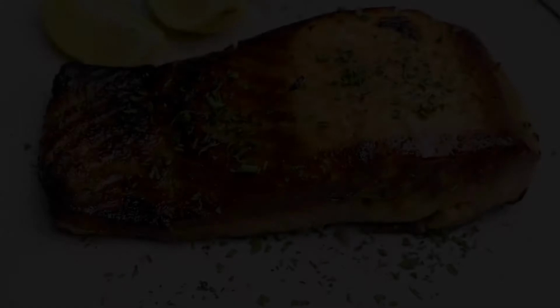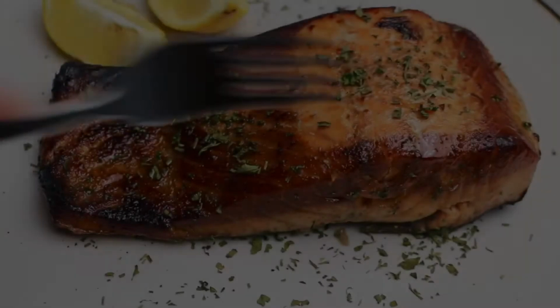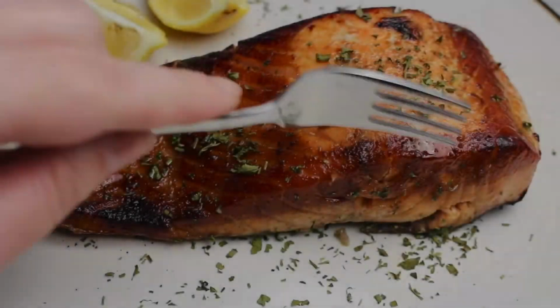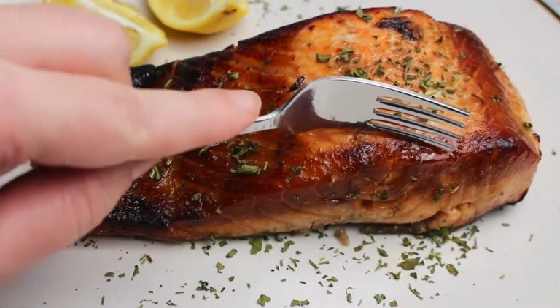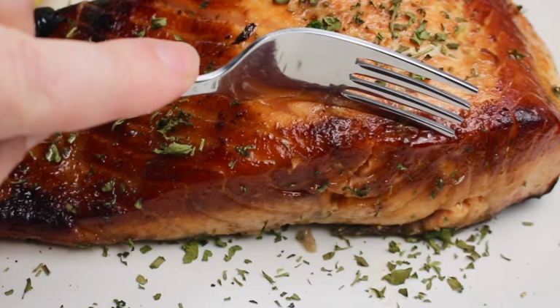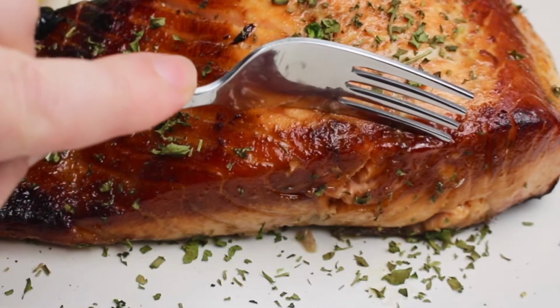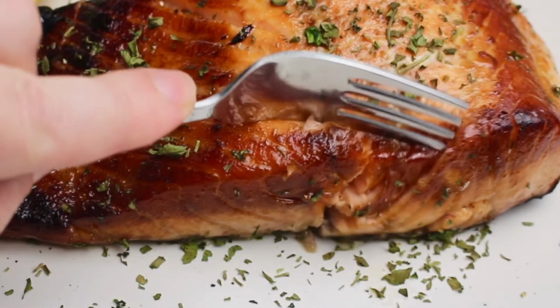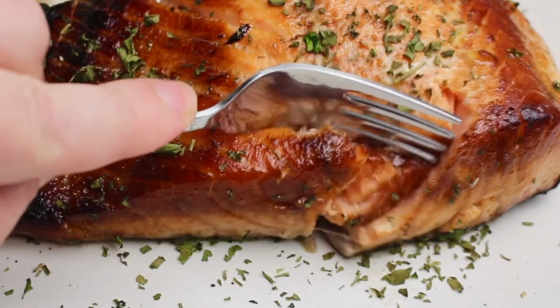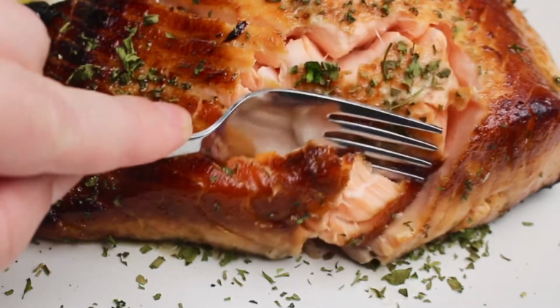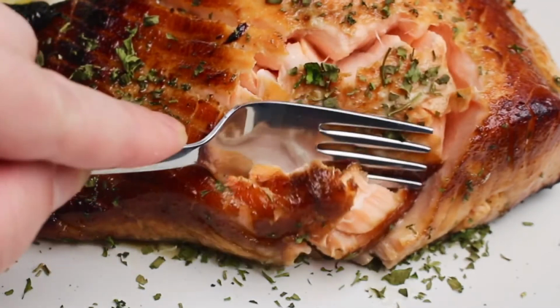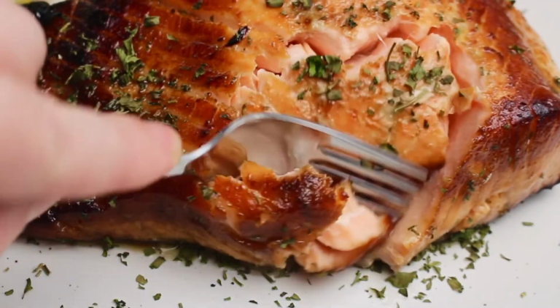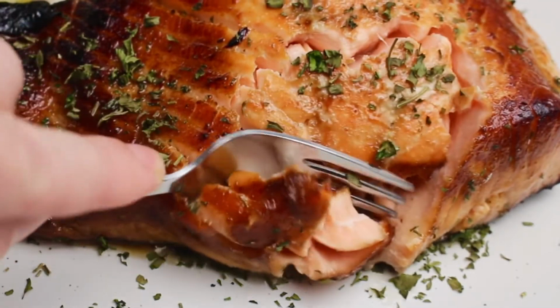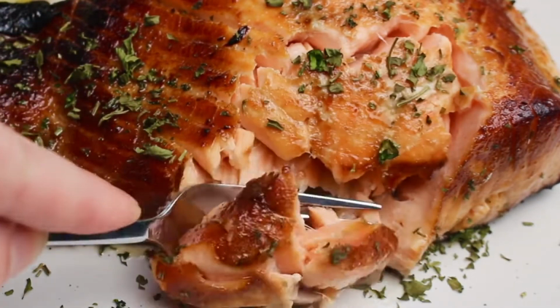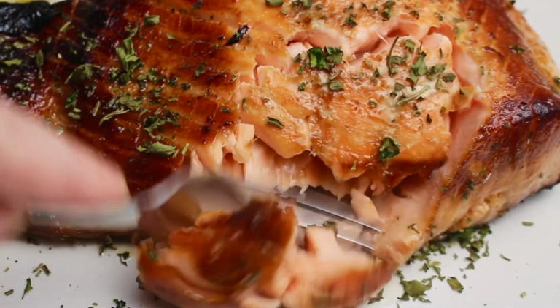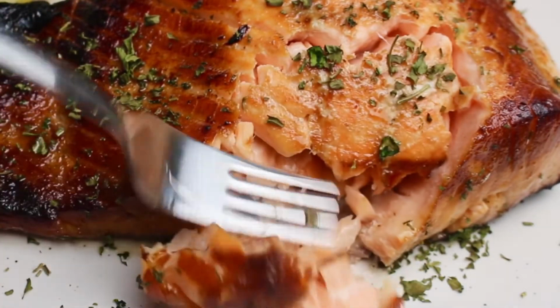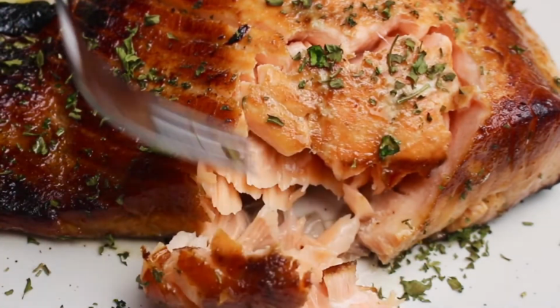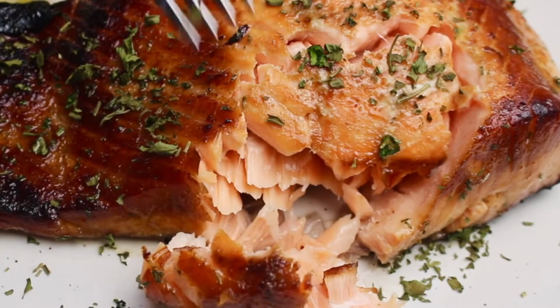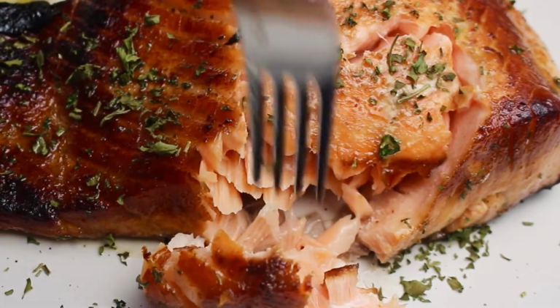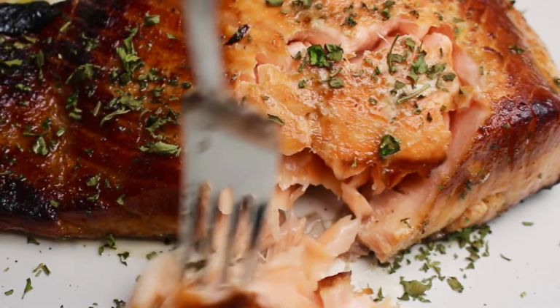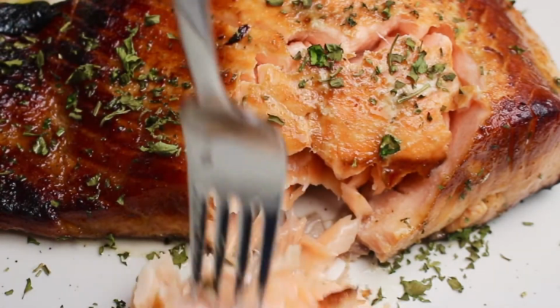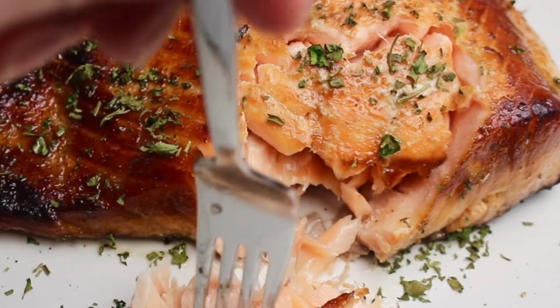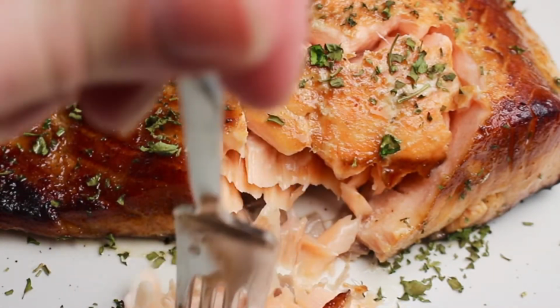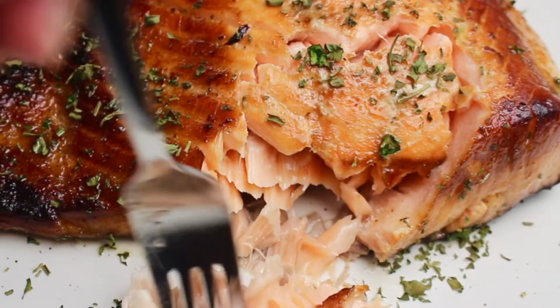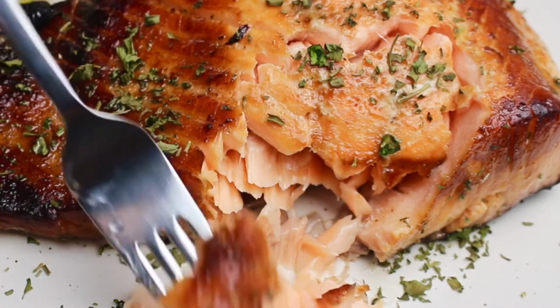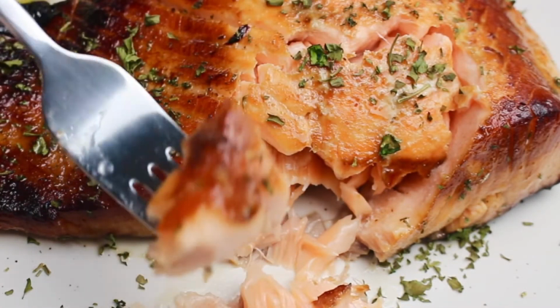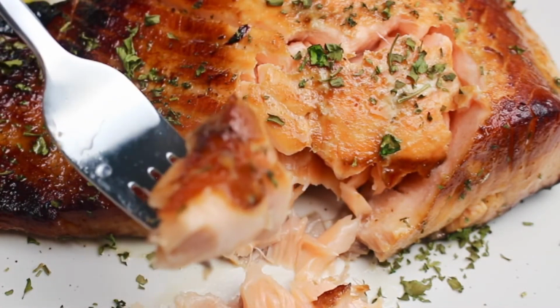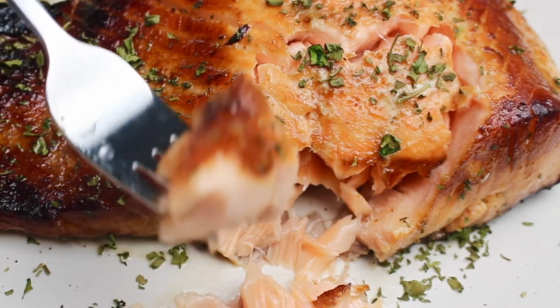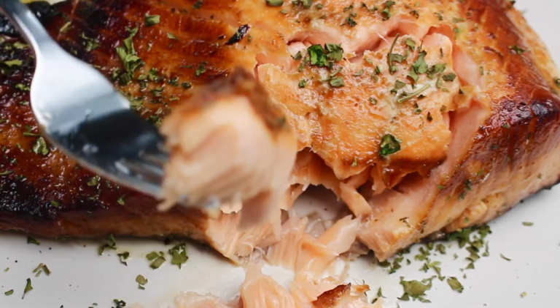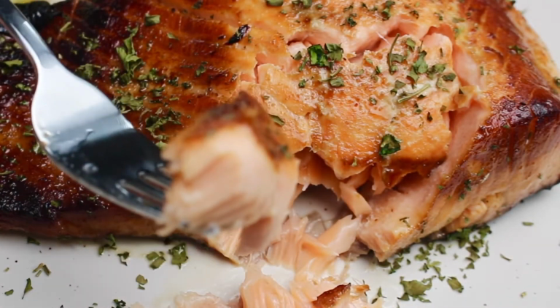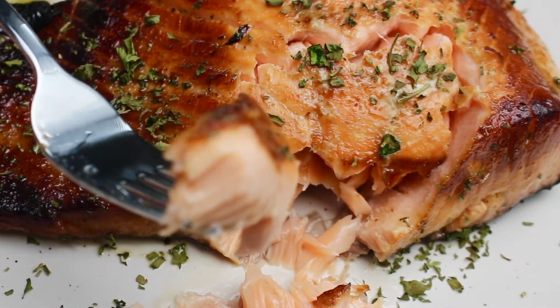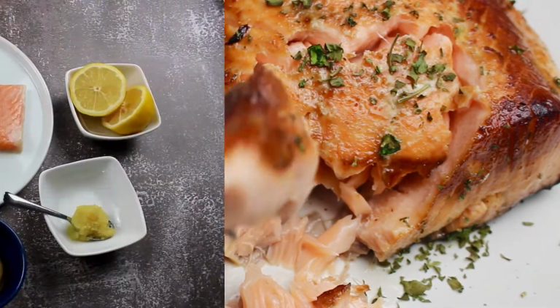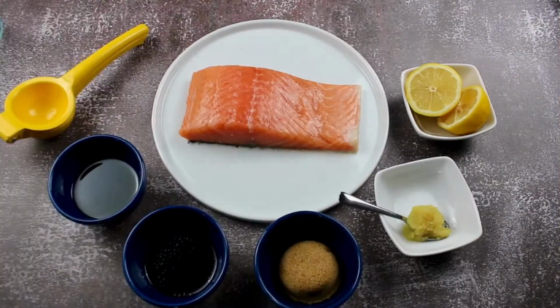Thank you for watching Syrian Eats. Today I'm going to show you how to make a super simple and delicious air fried salmon in just a few easy steps. Let's get started.